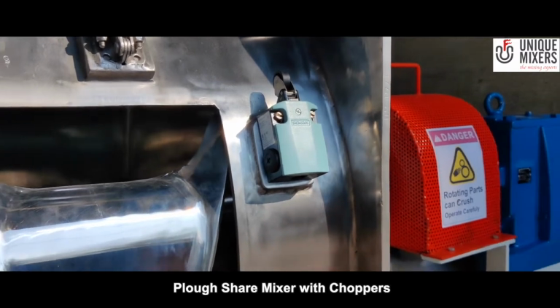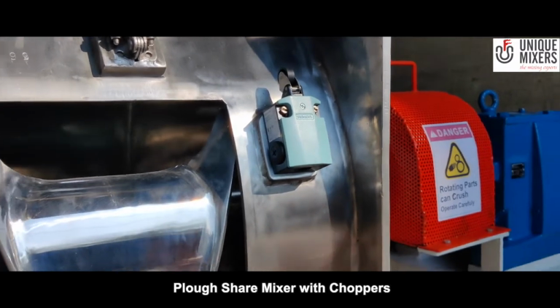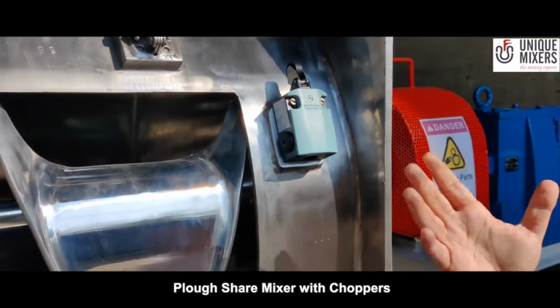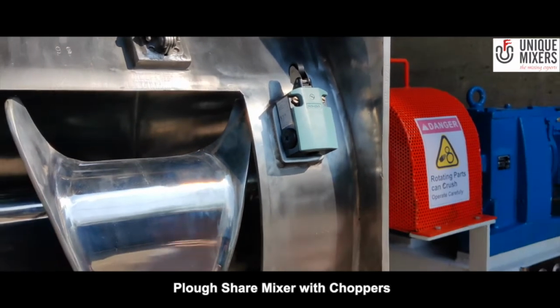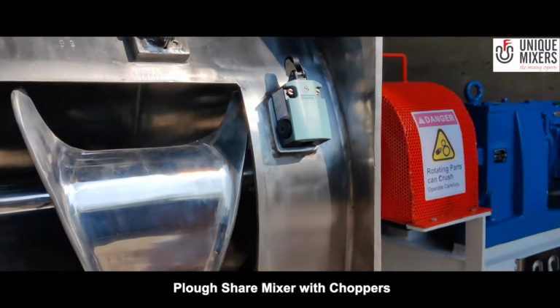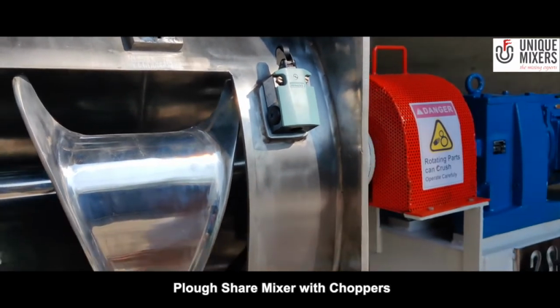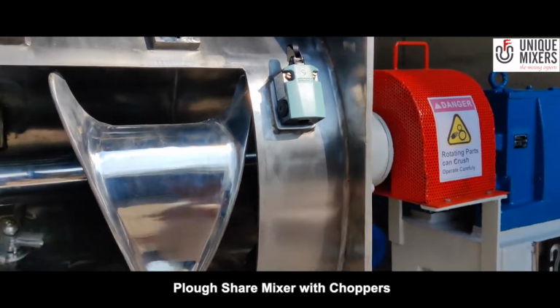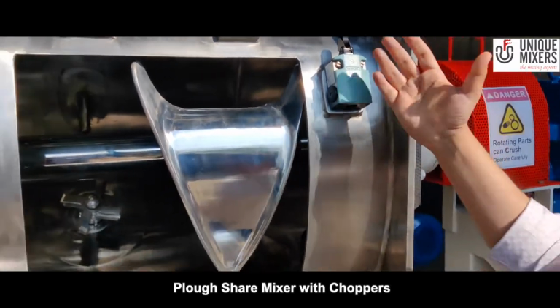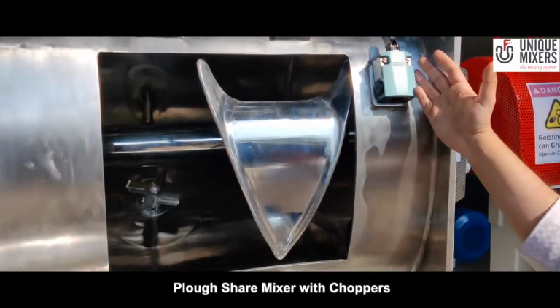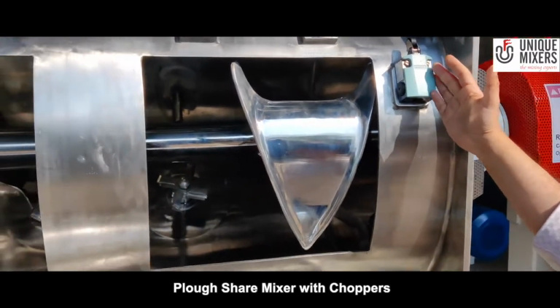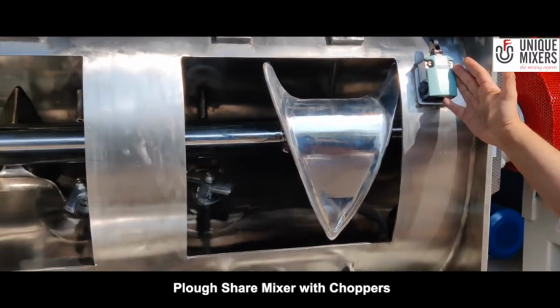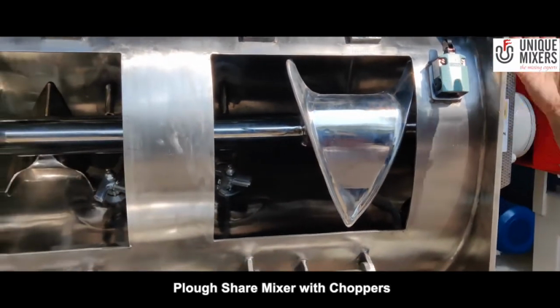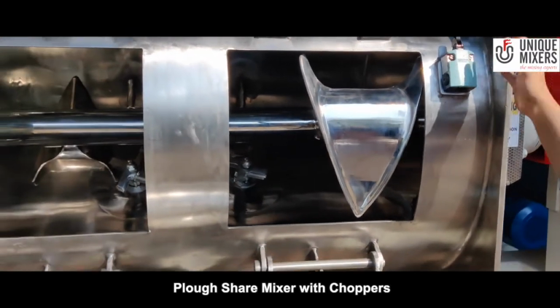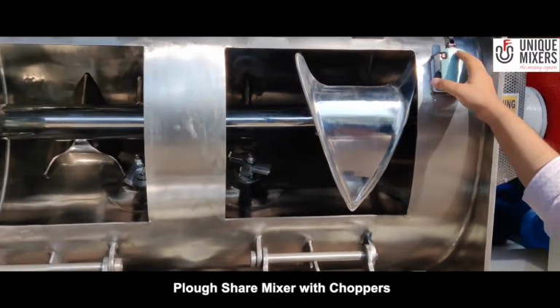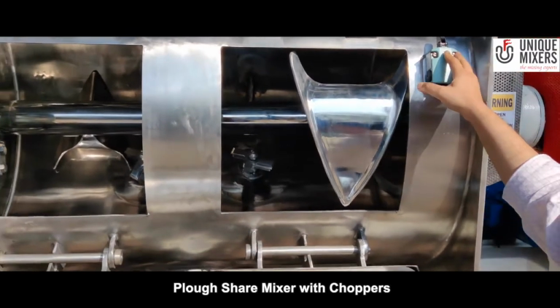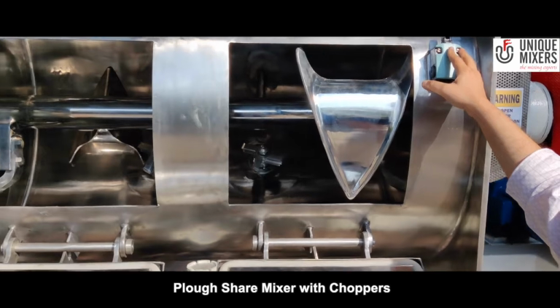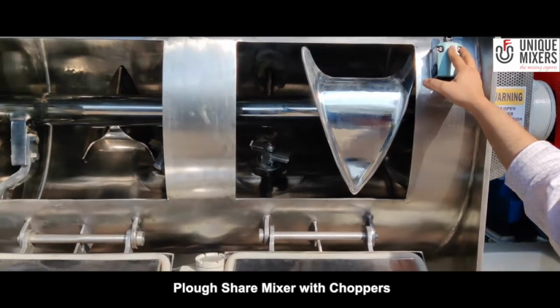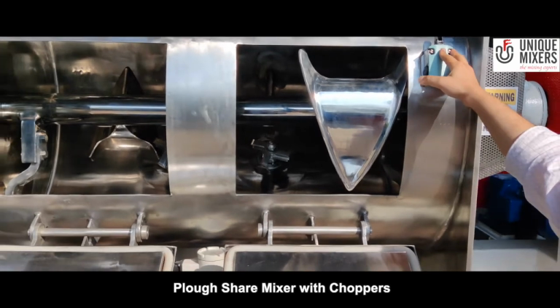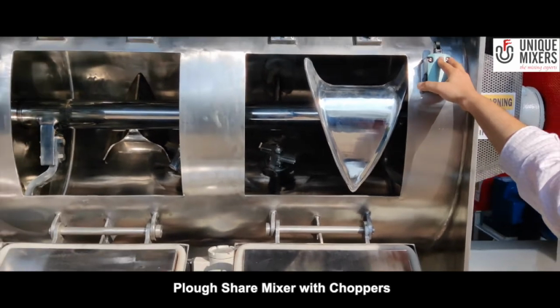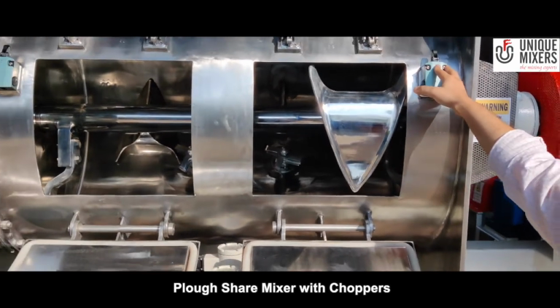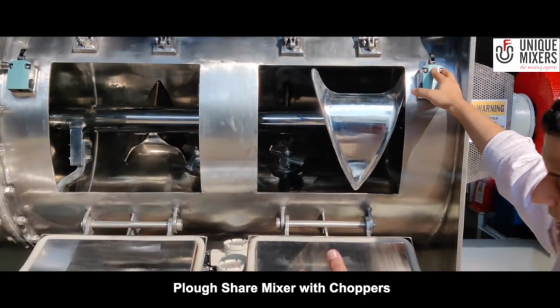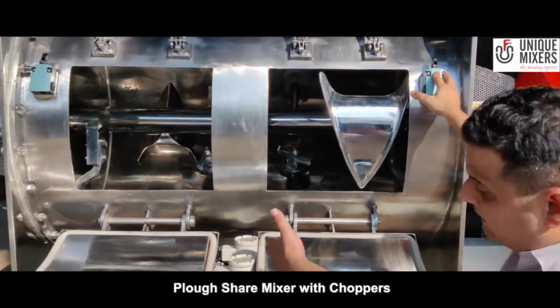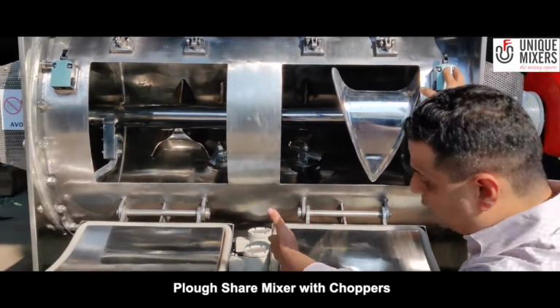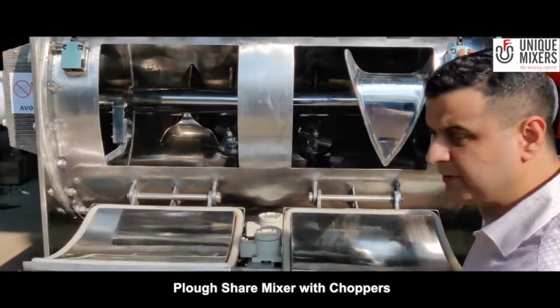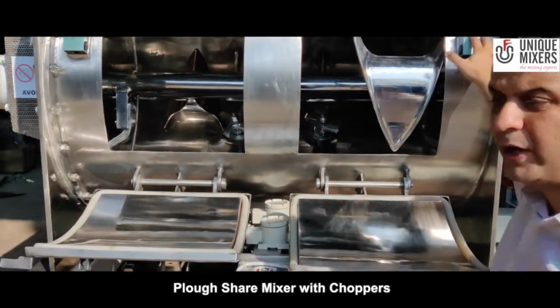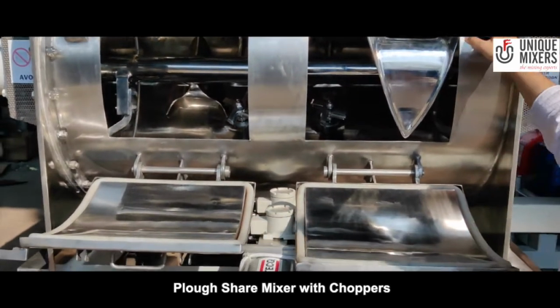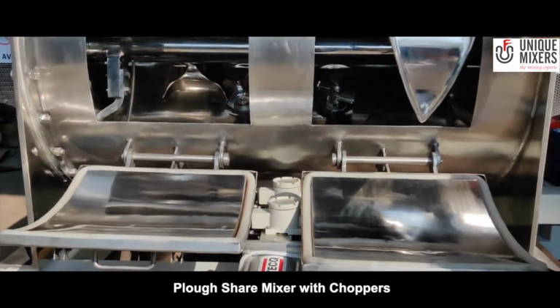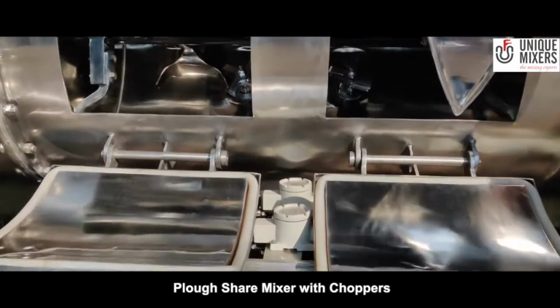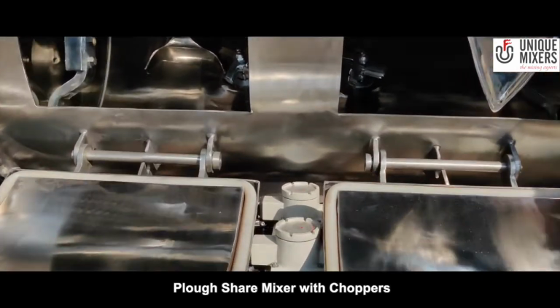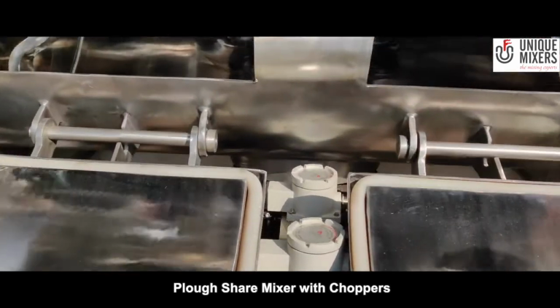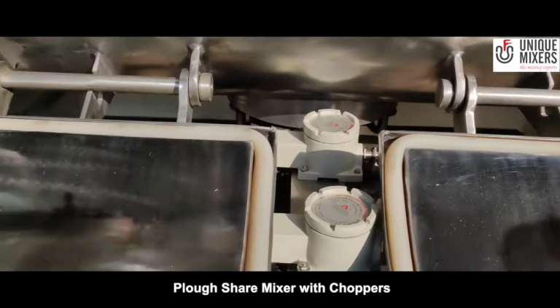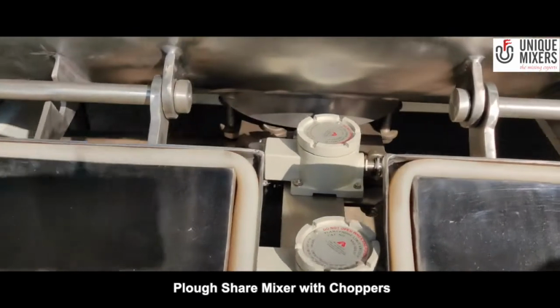You cannot start the machine unless these inspection windows are closed. That's the safety feature which has been provided. A similar safety switch has been provided for the bottom discharge valve as well.